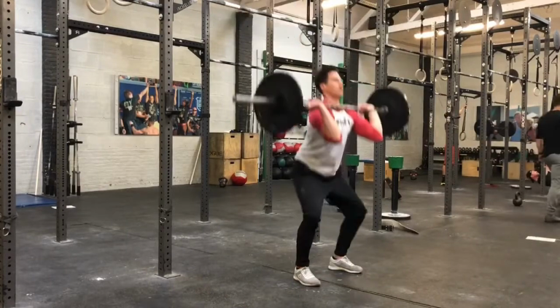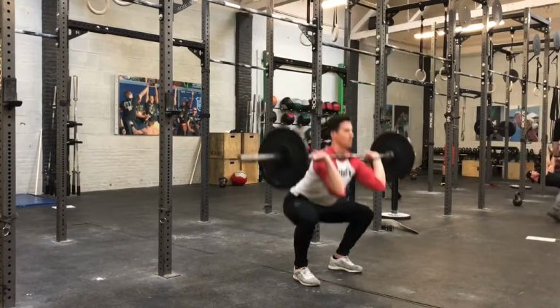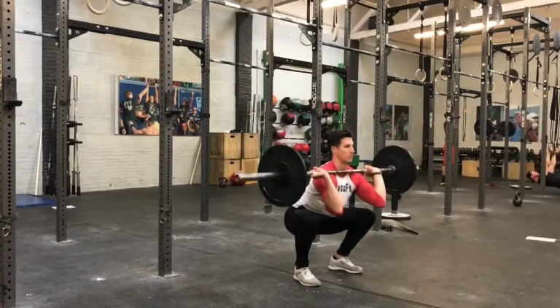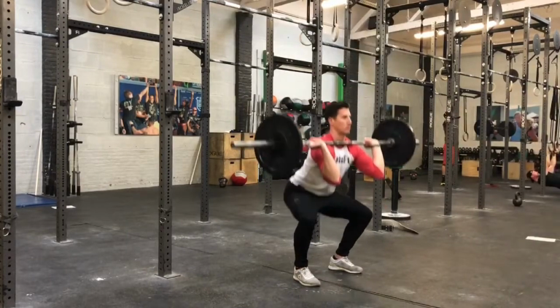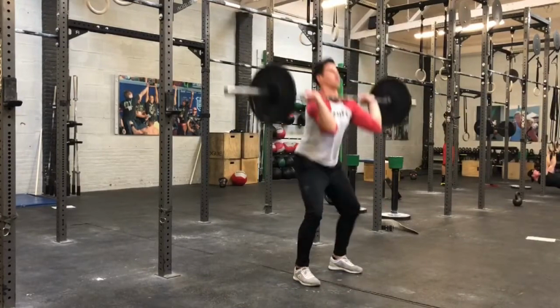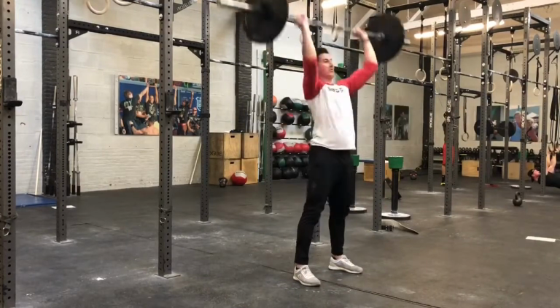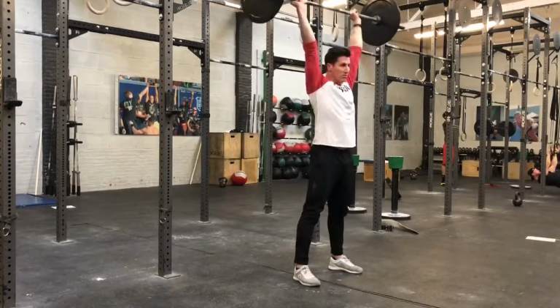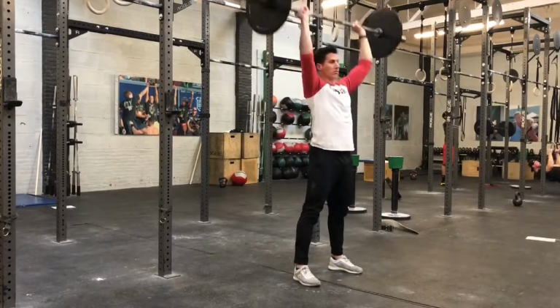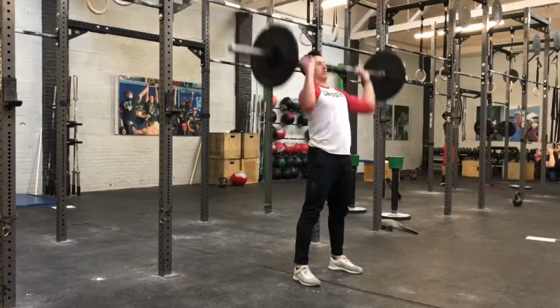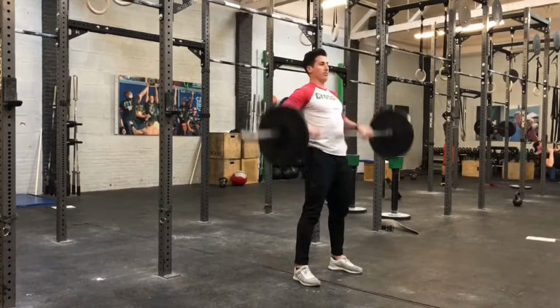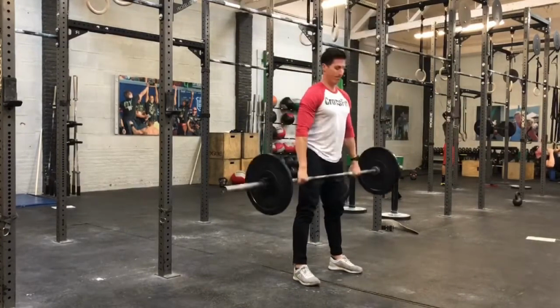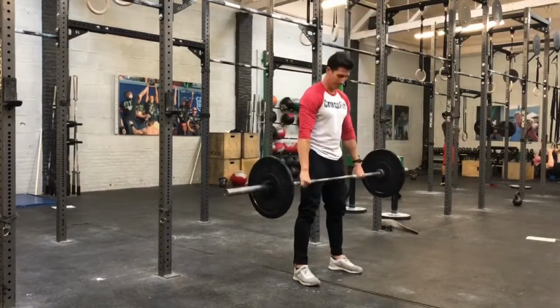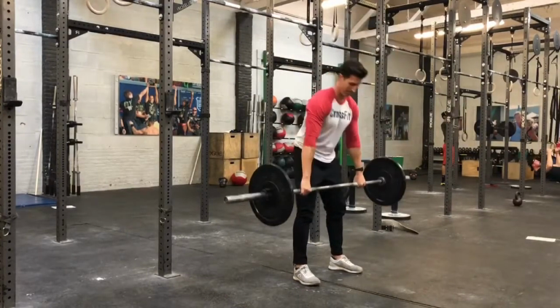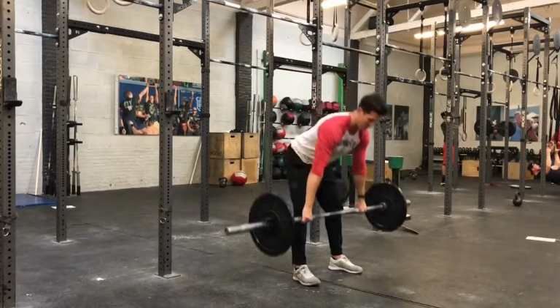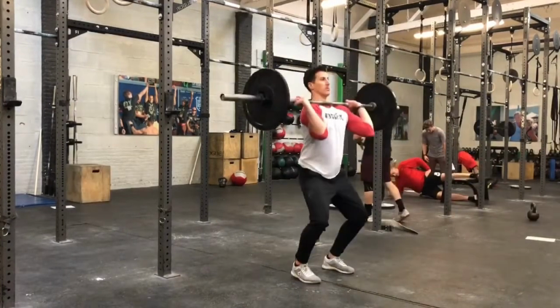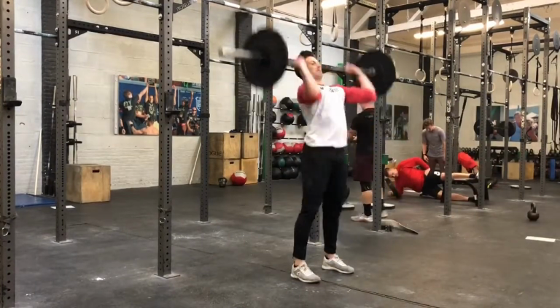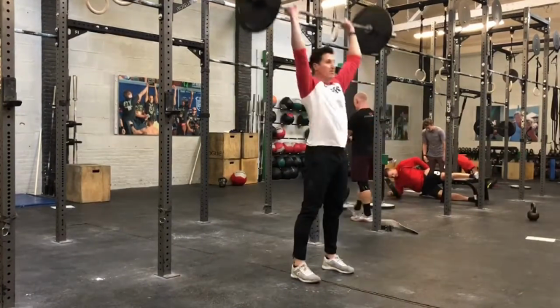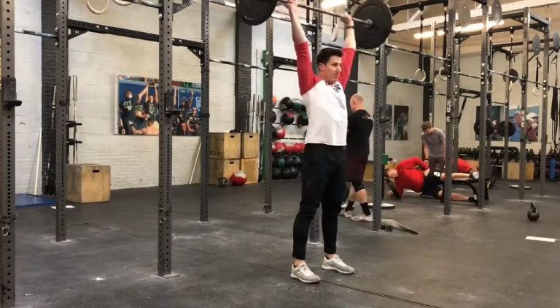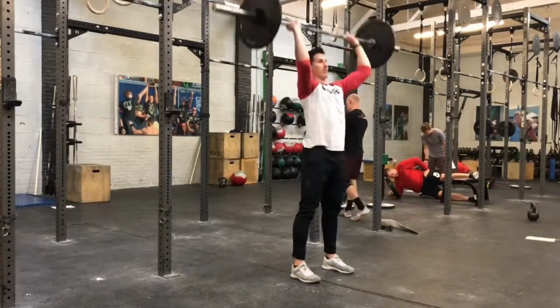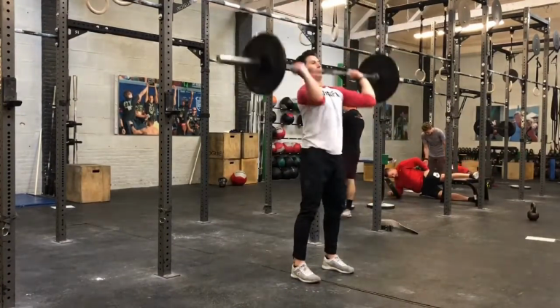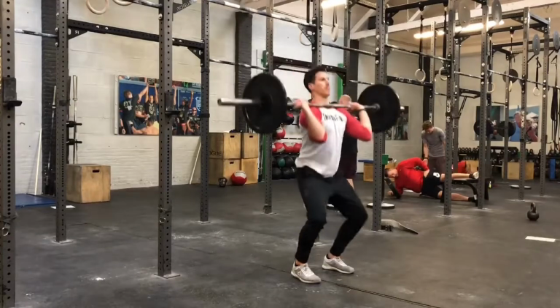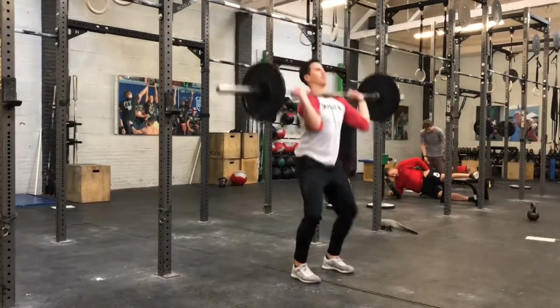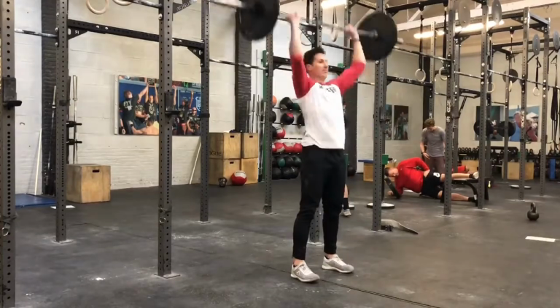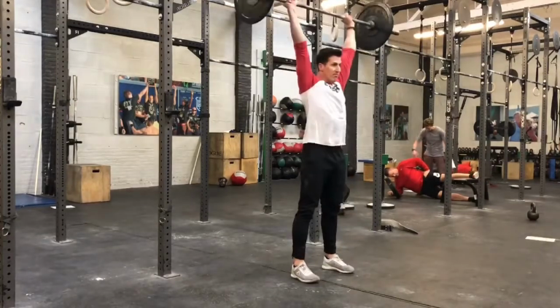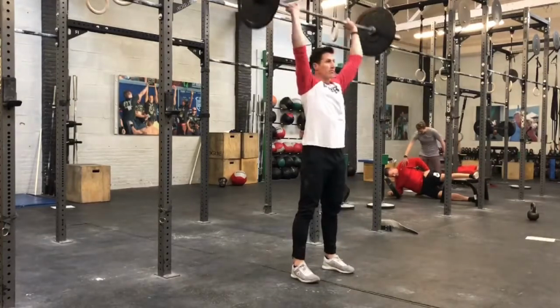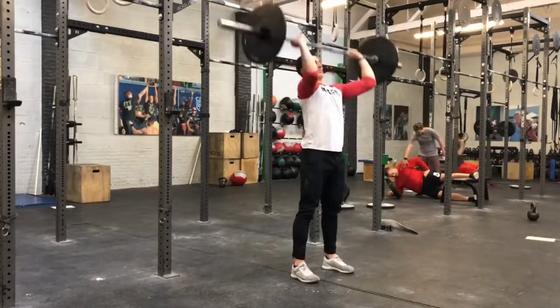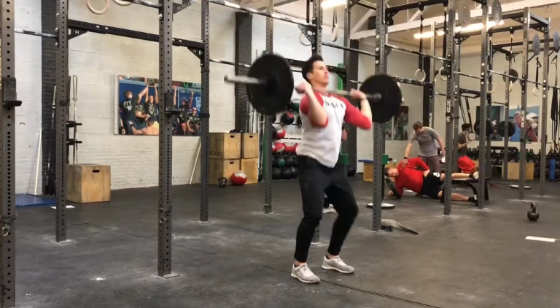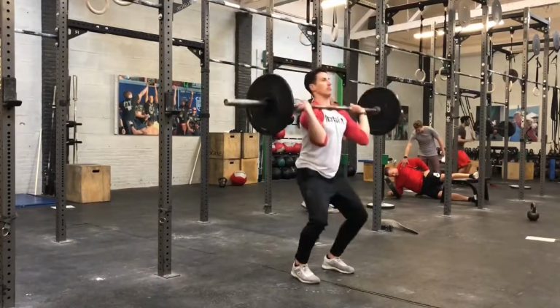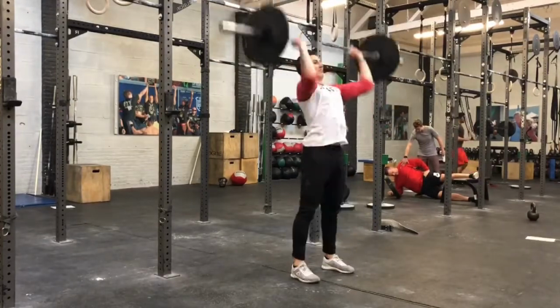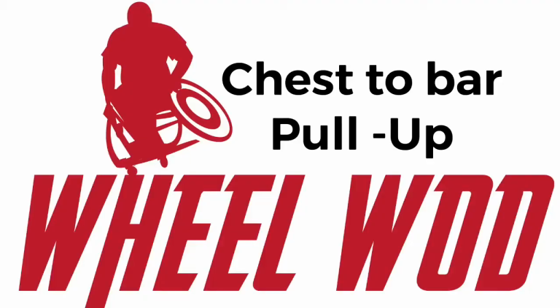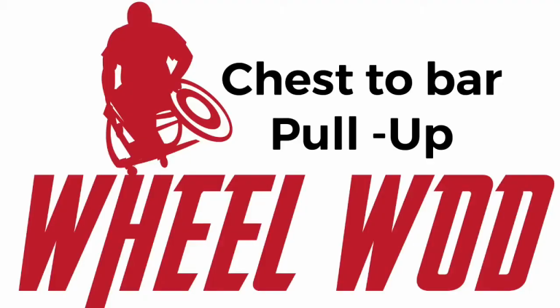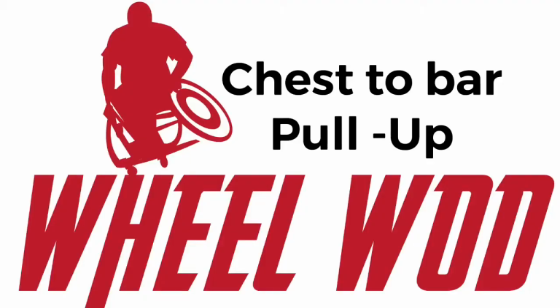Scaling this workout, you'll be able to use the push press instead of the thruster. The same rules apply — the barbell must be locked out overhead in order to count the rep.